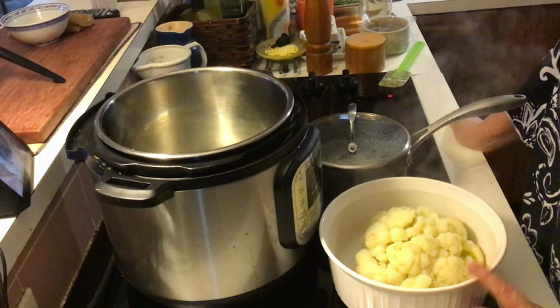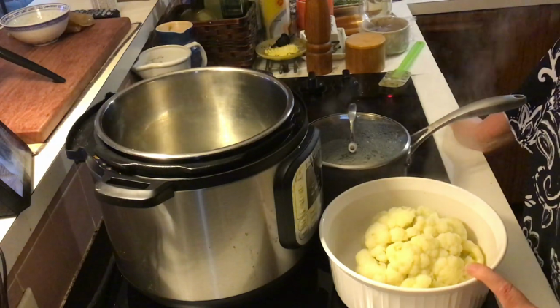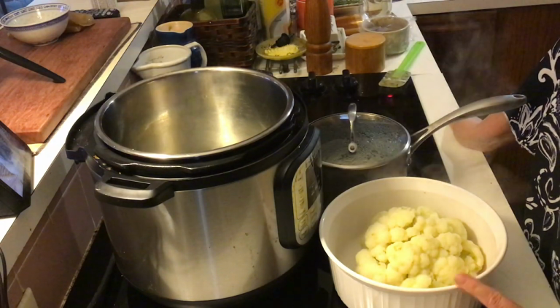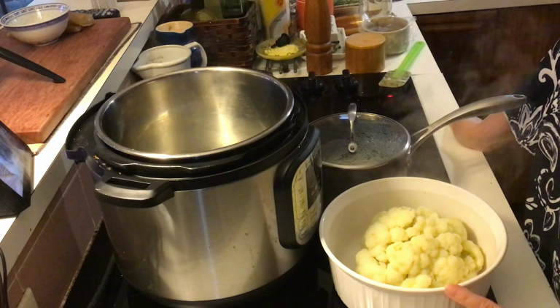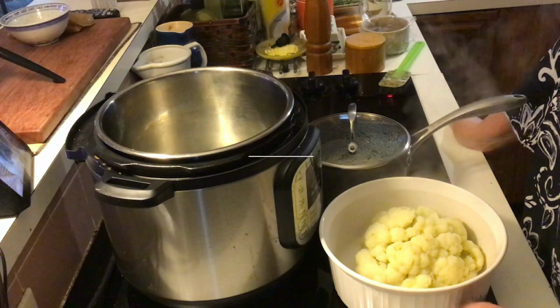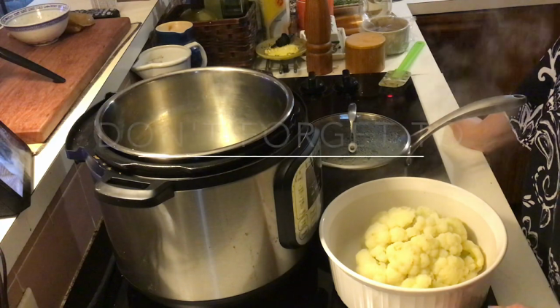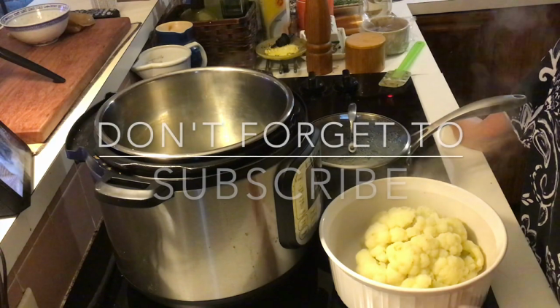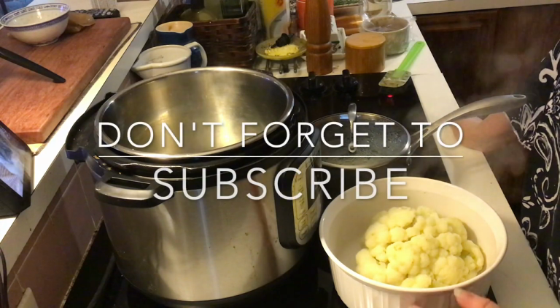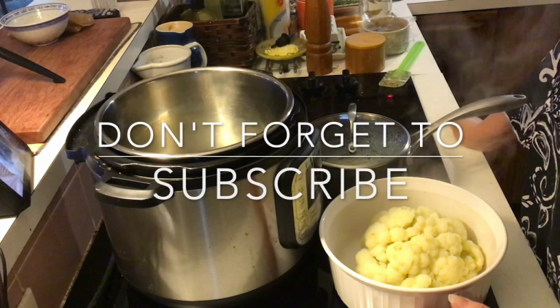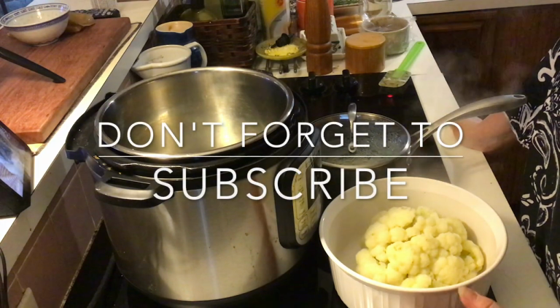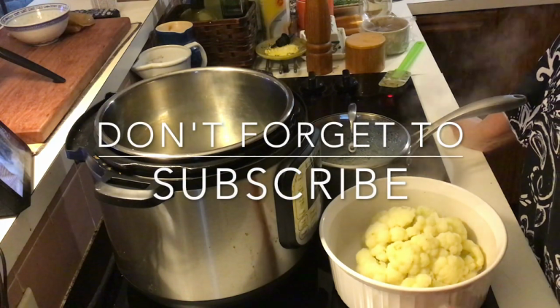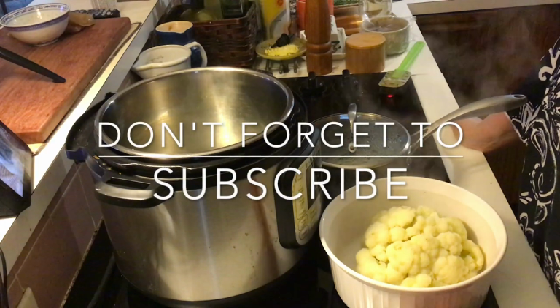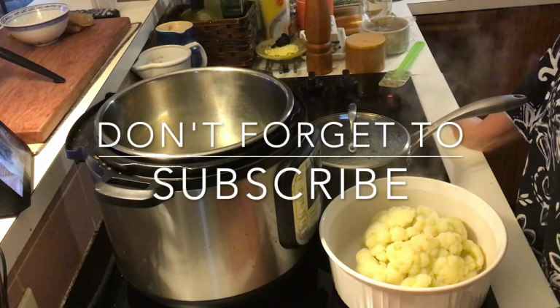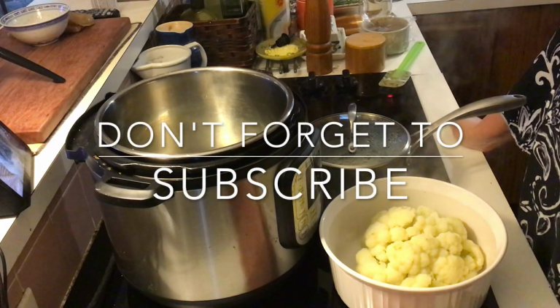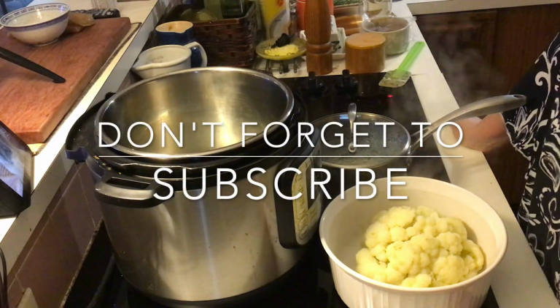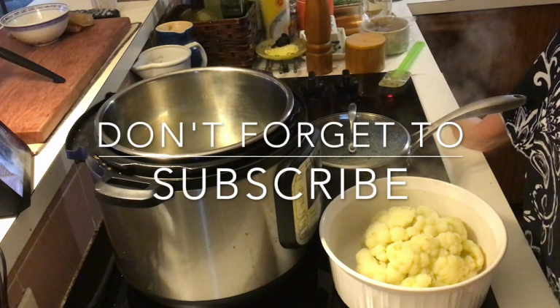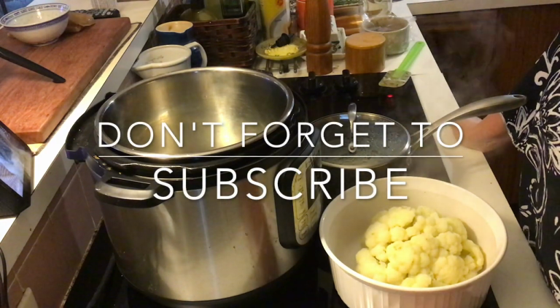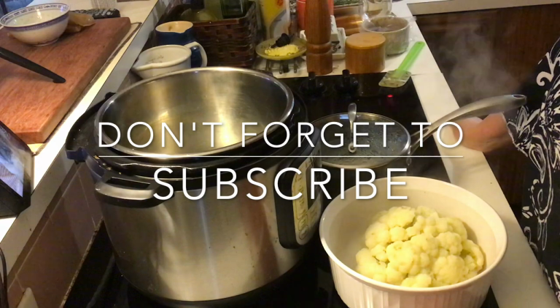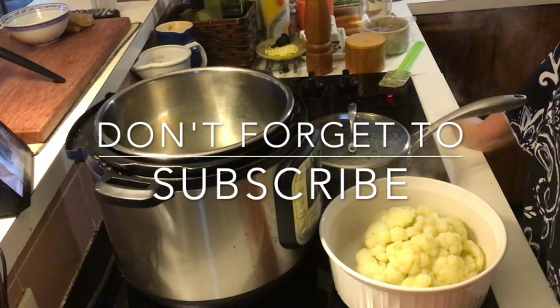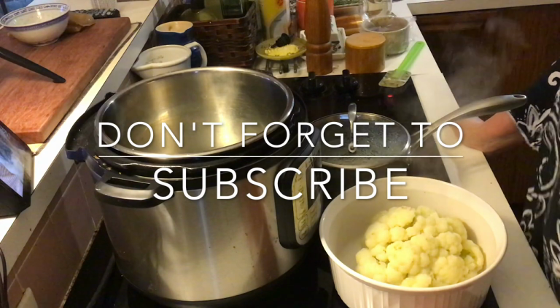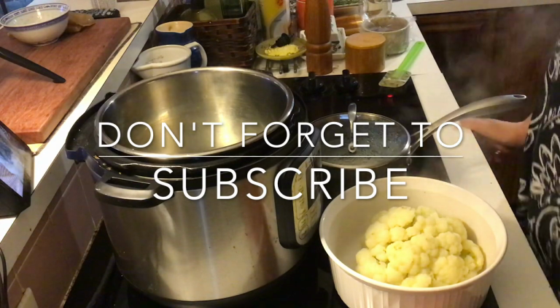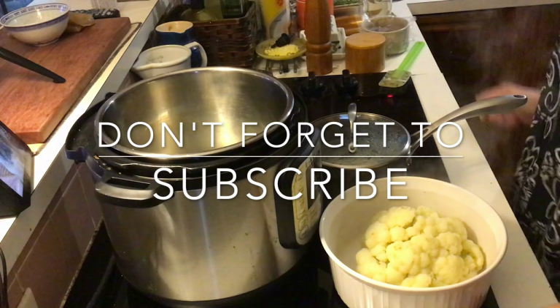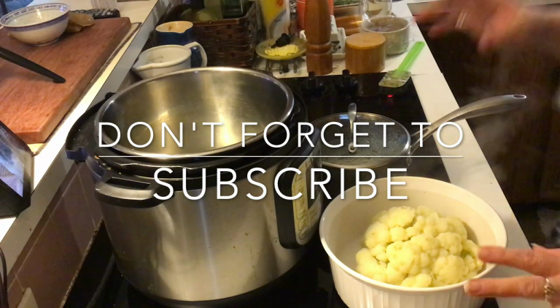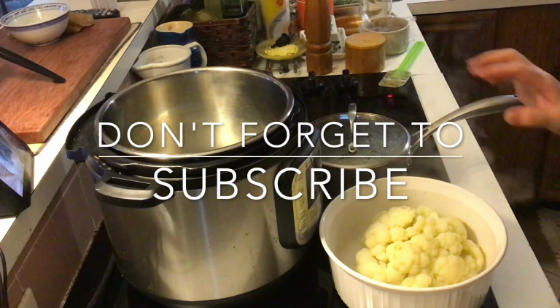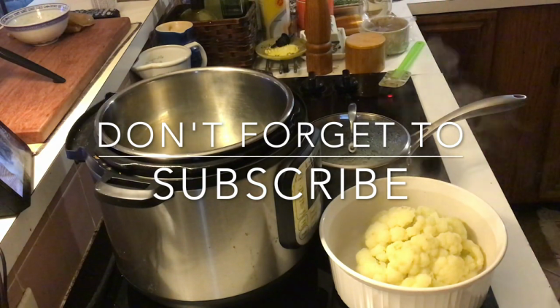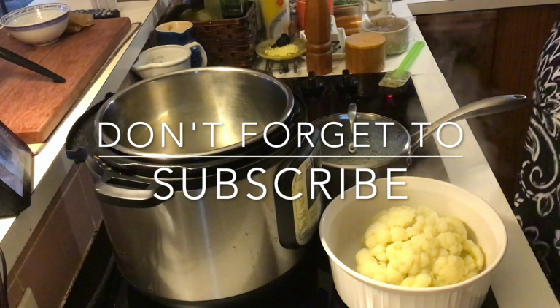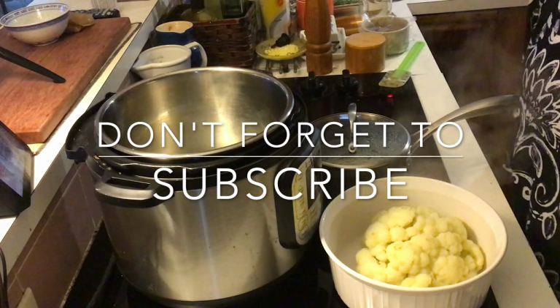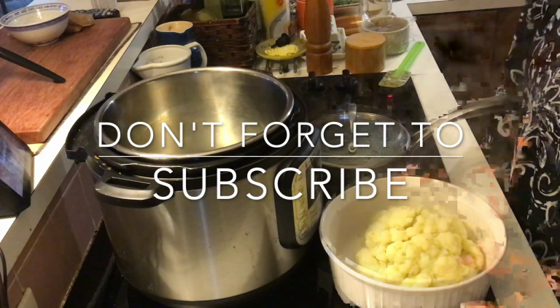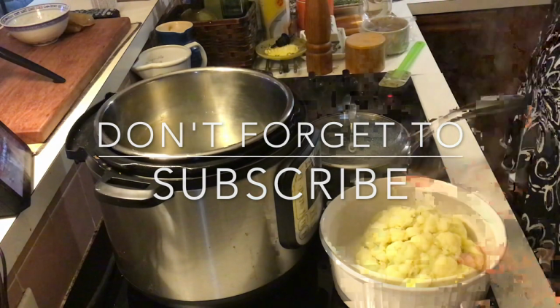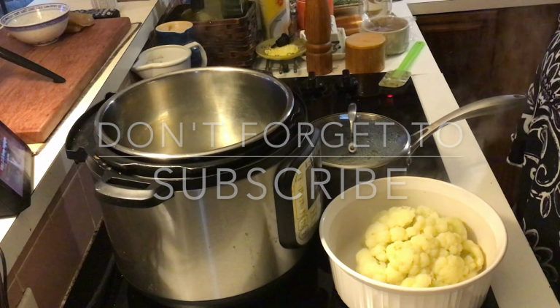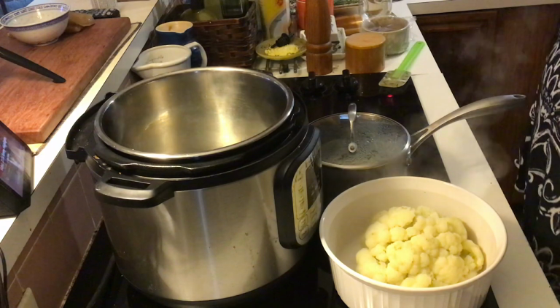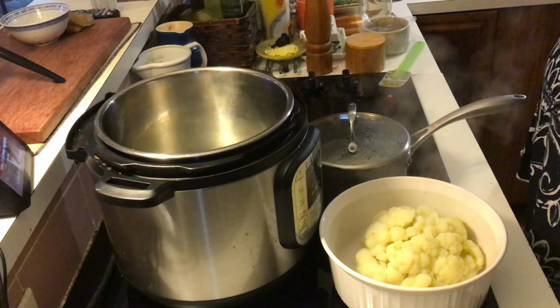Go get a head of cauliflower, come on, do it — you know you want to. Don't forget to subscribe, I really appreciate all the support I'm getting from everybody. I love doing this, so carry on — I'll go think of something else.